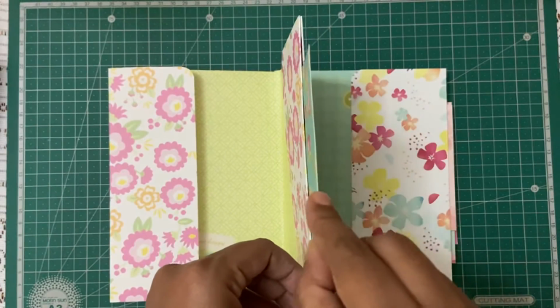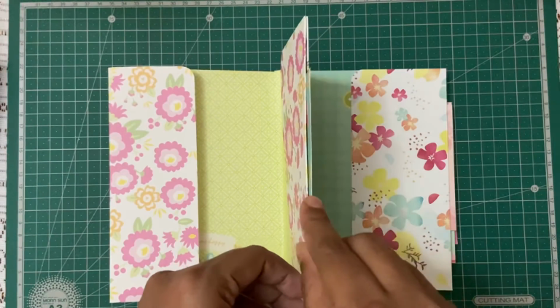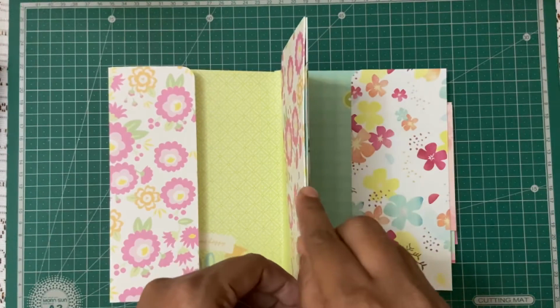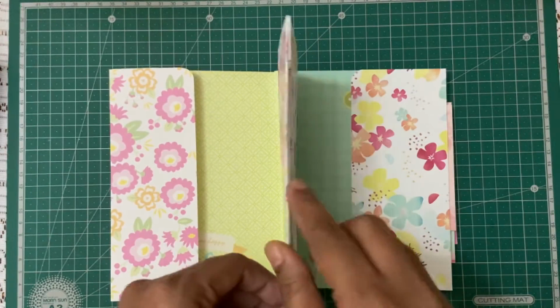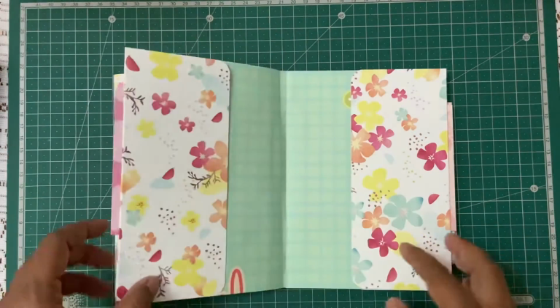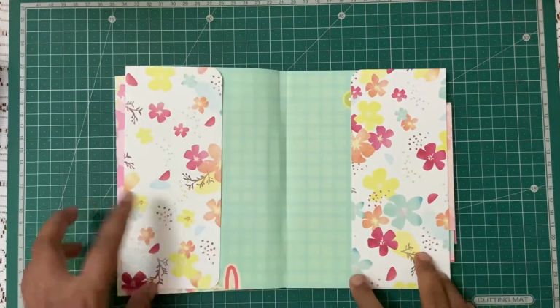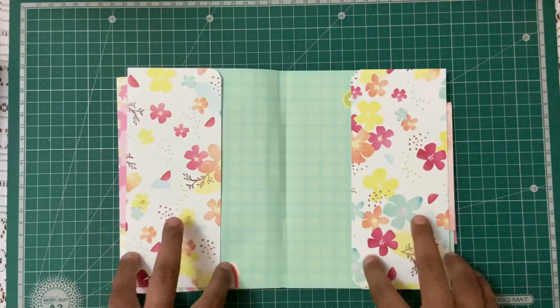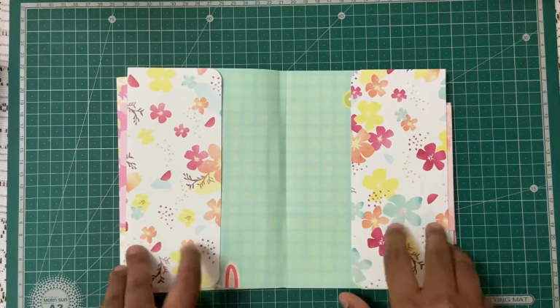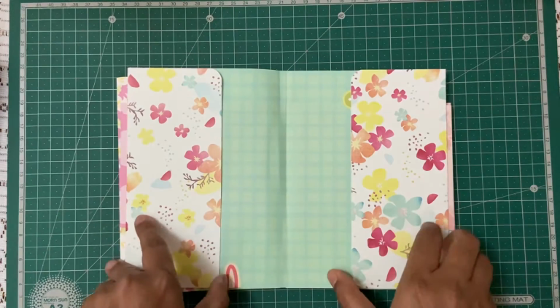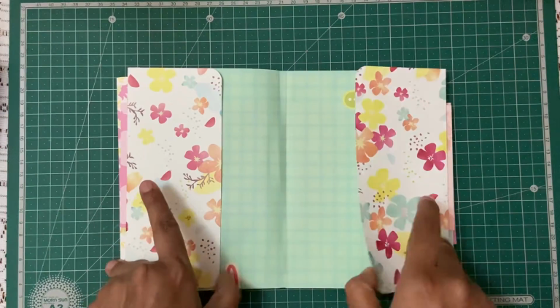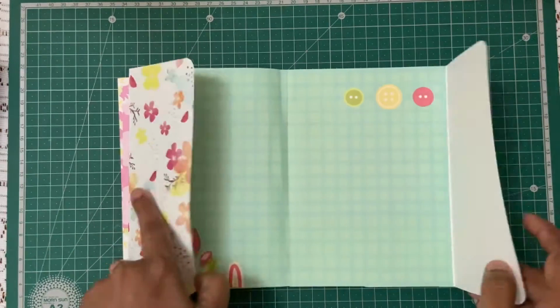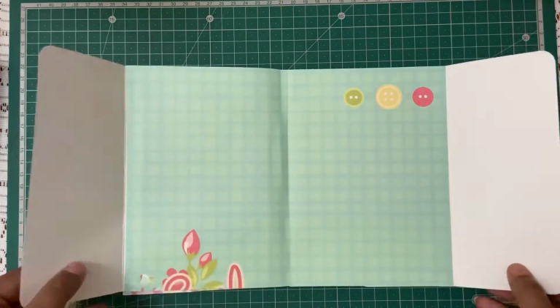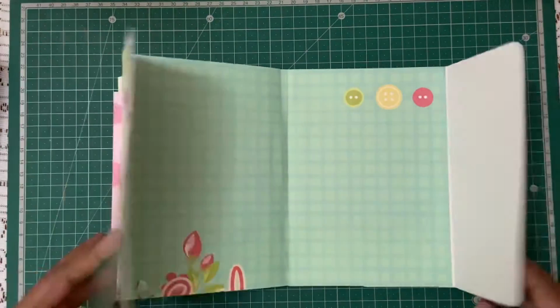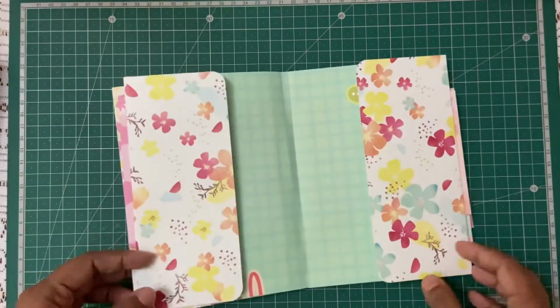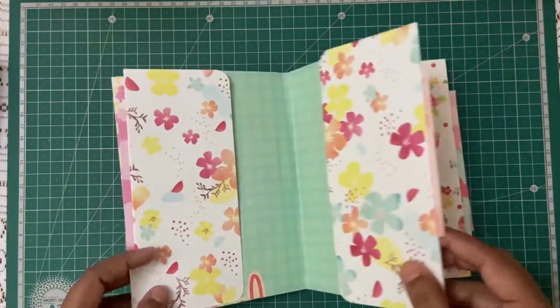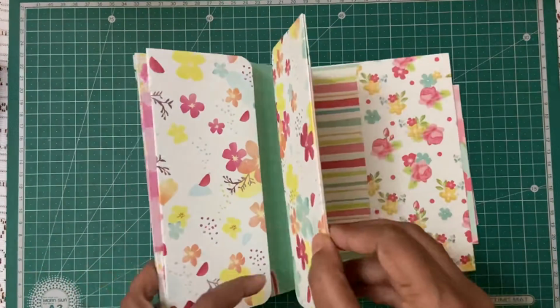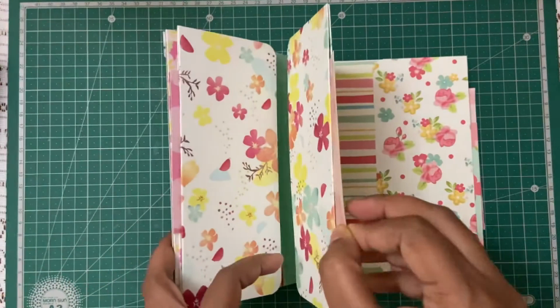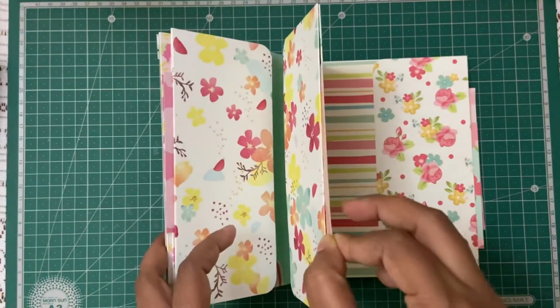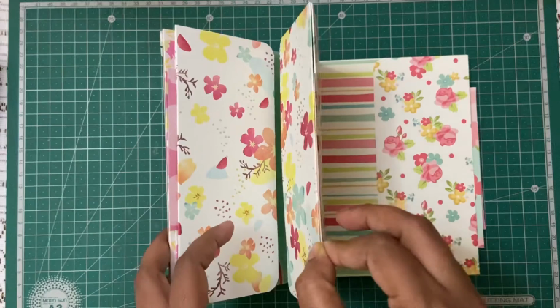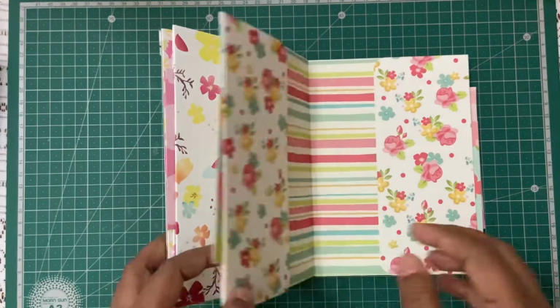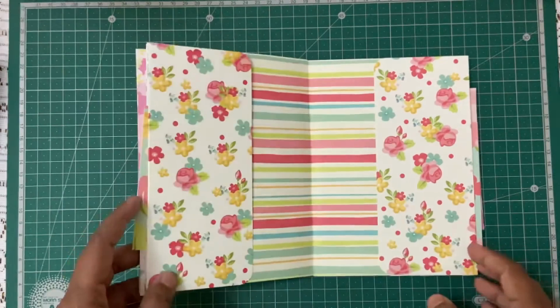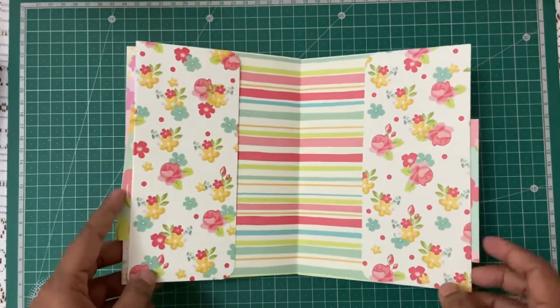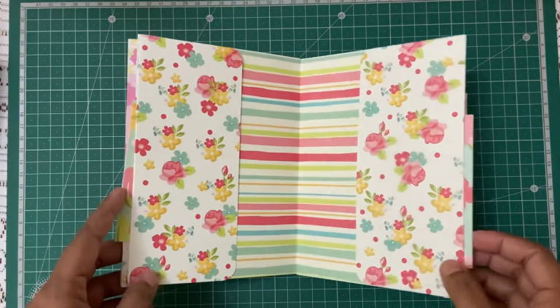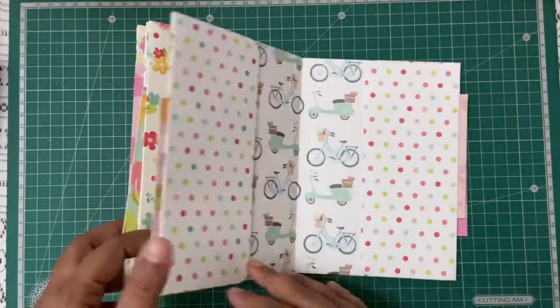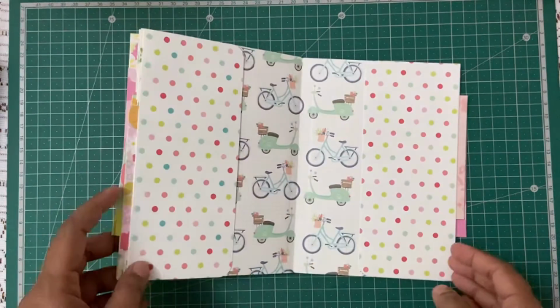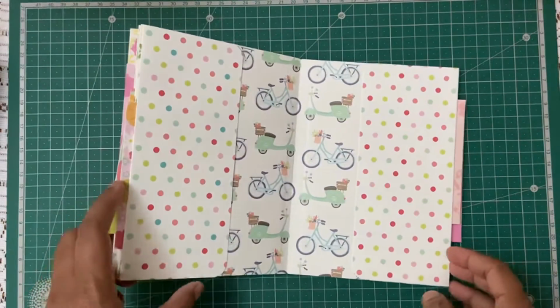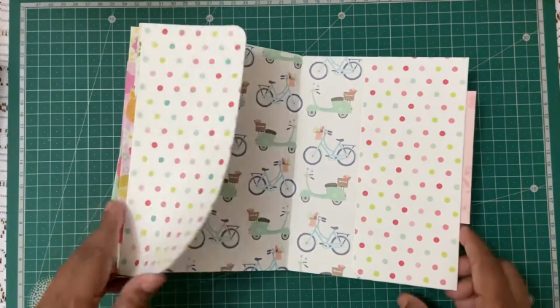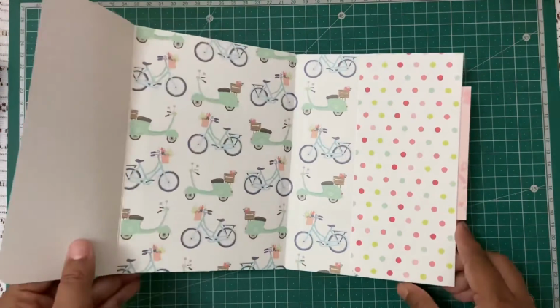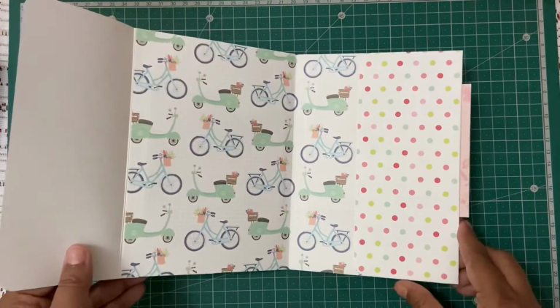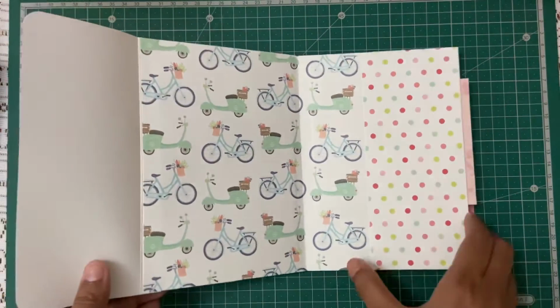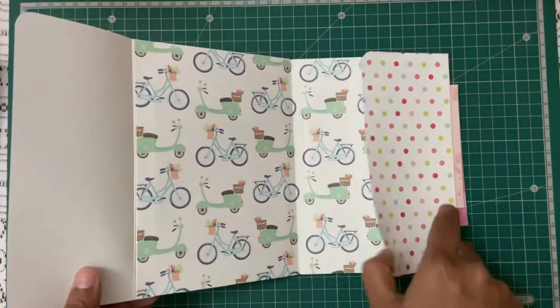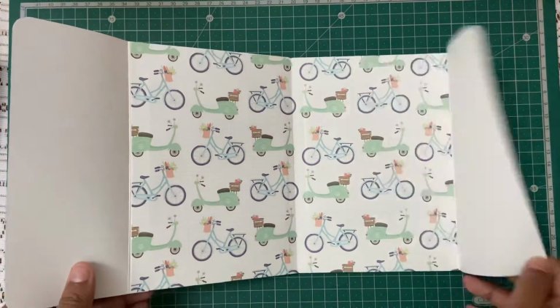Here it goes. This is the next page, and again this also has an insert here. Such beautiful, cool pages — I really love it.